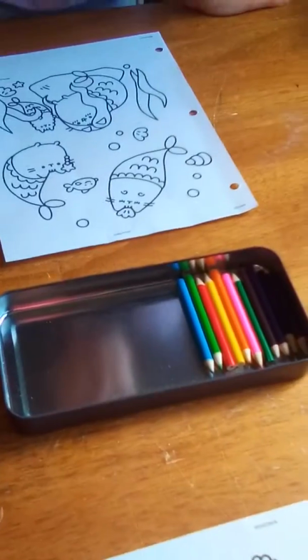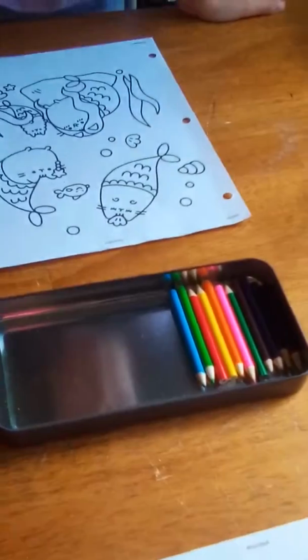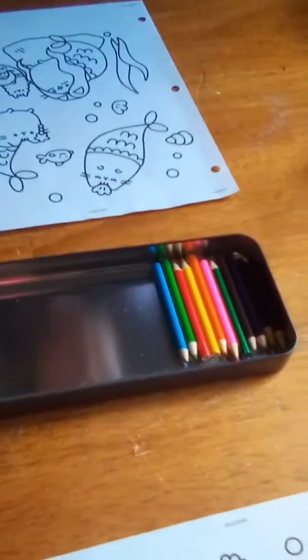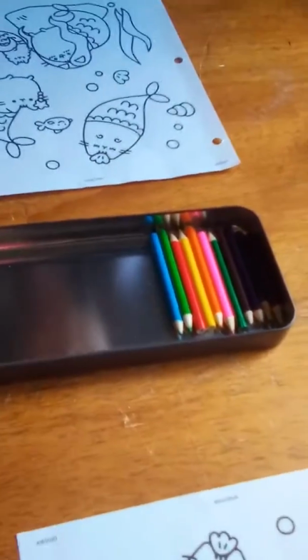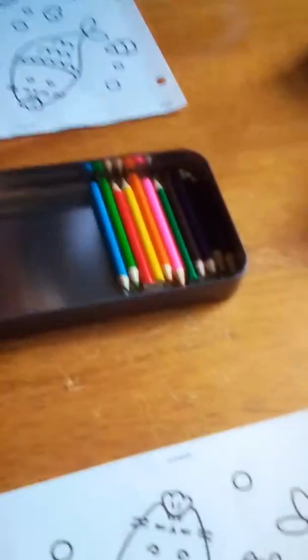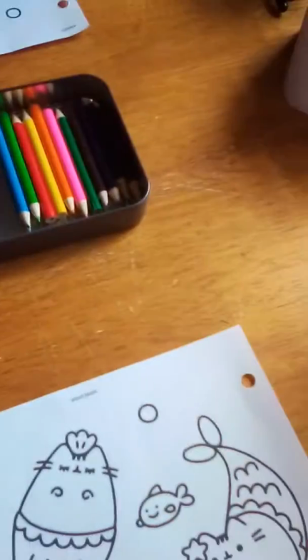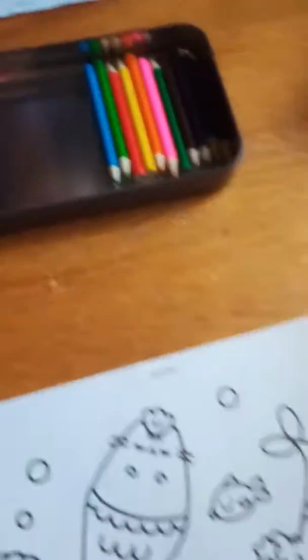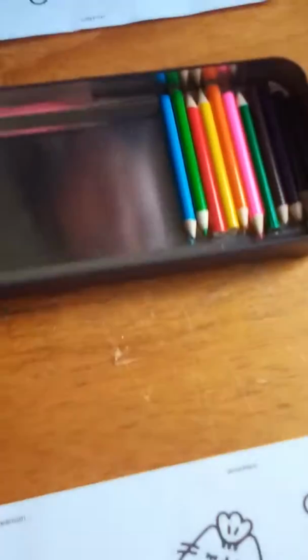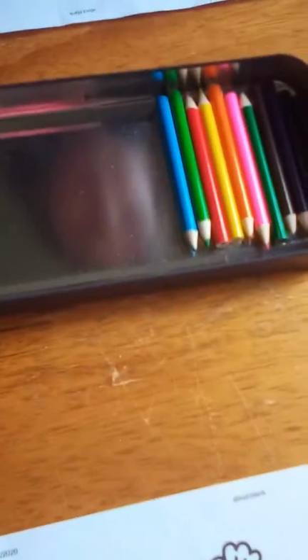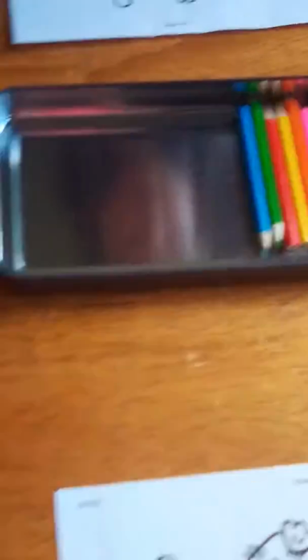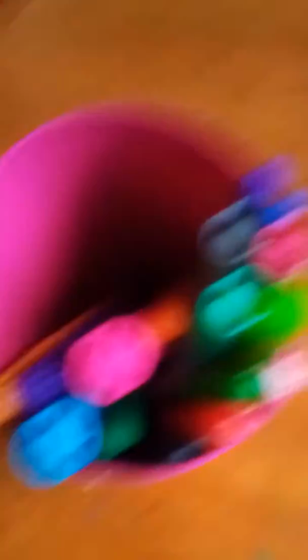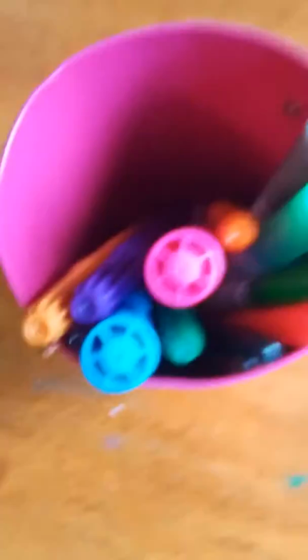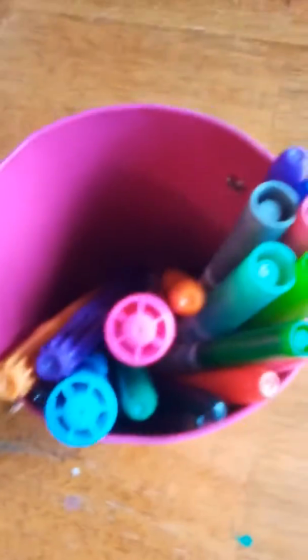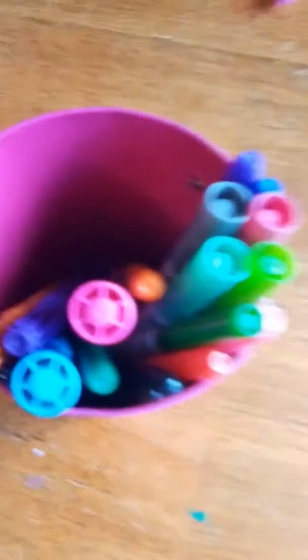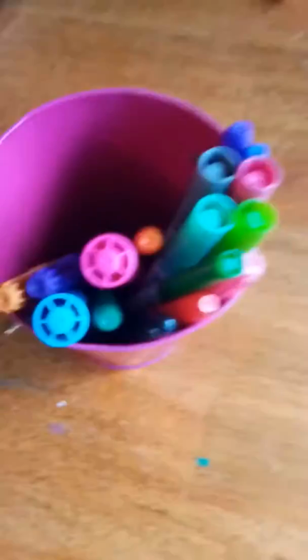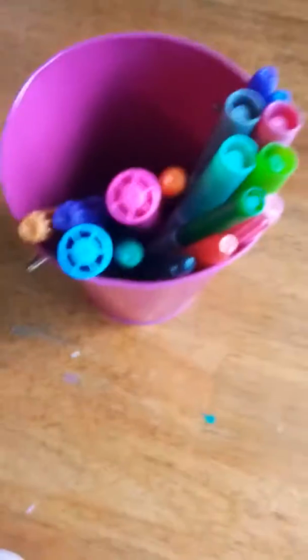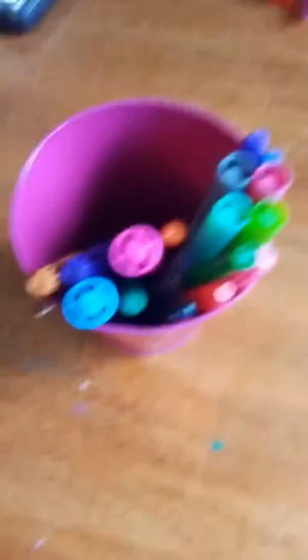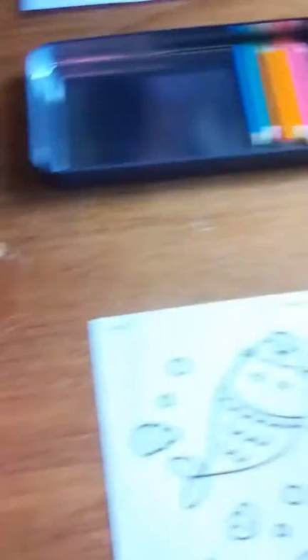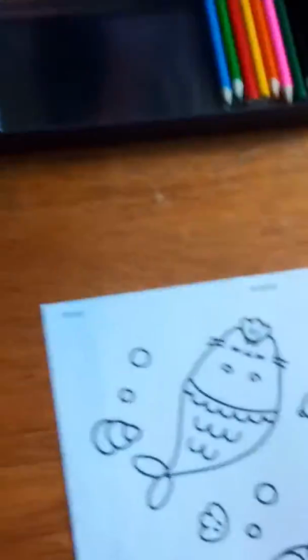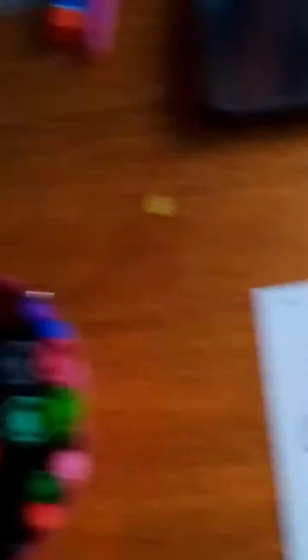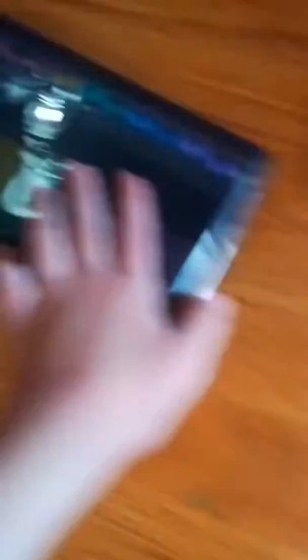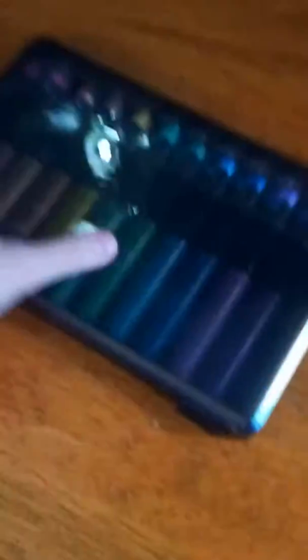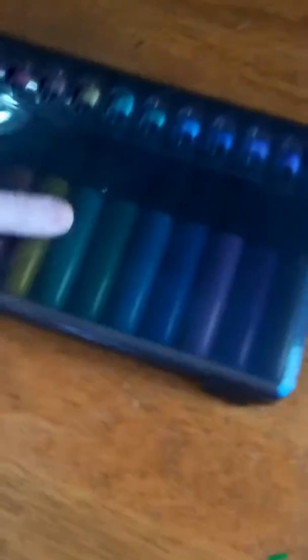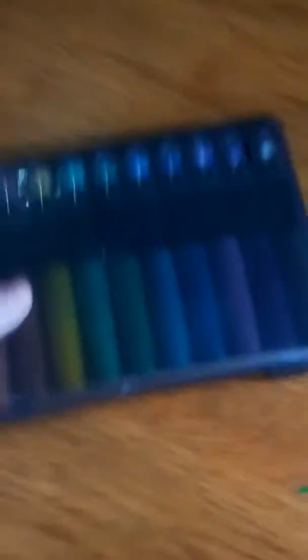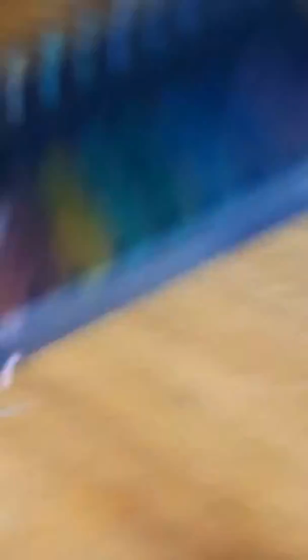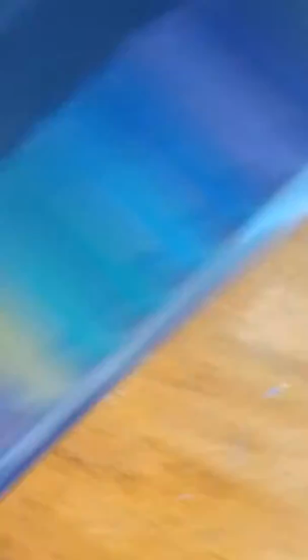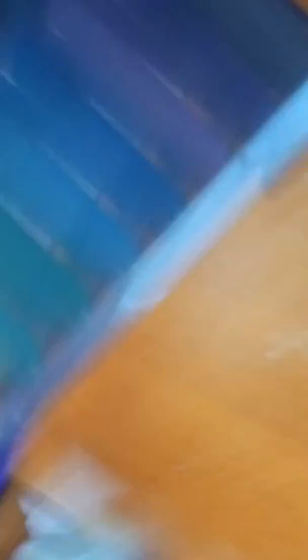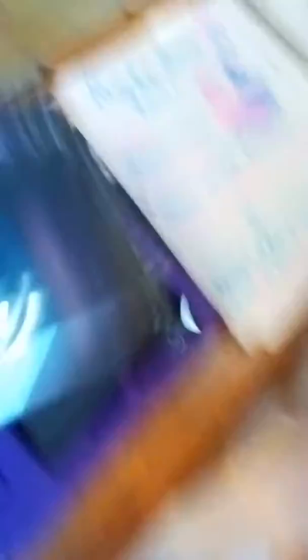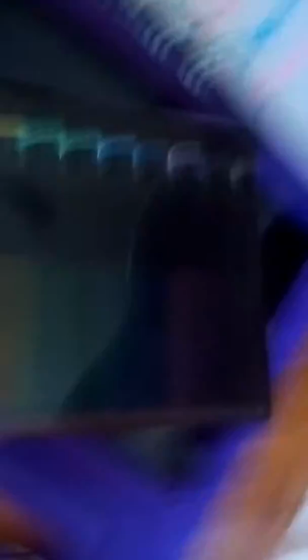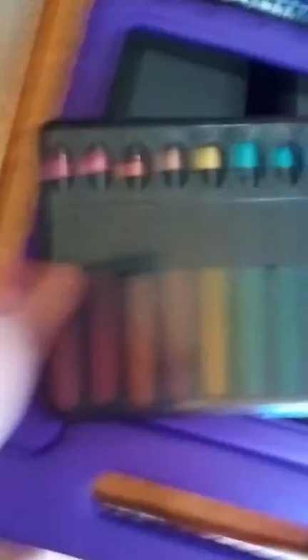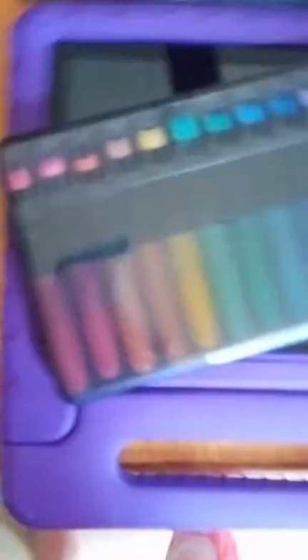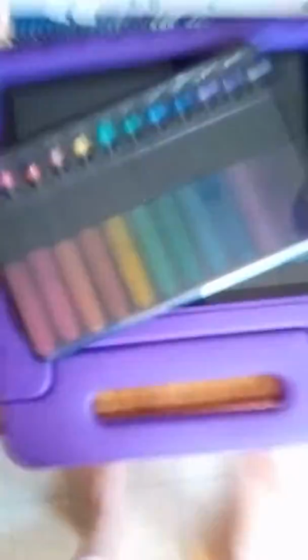Josie will be picking from the colored pencils and I will be picking from the bucket of markers, so we won't be using these gel sticks today.